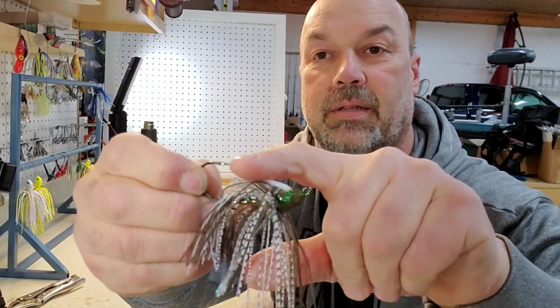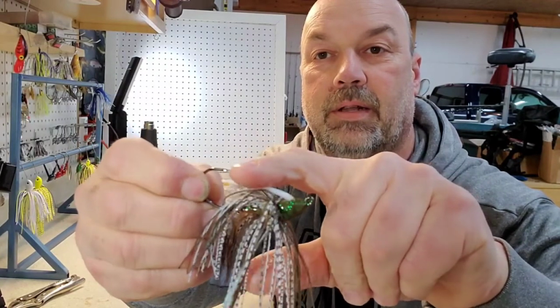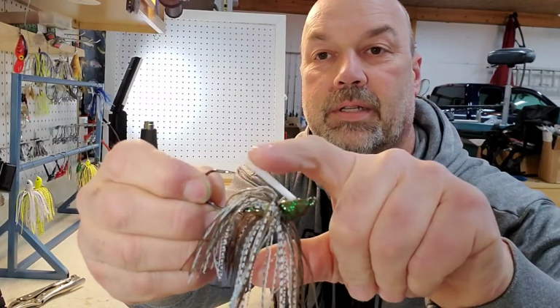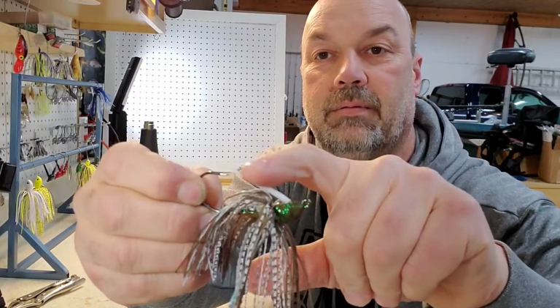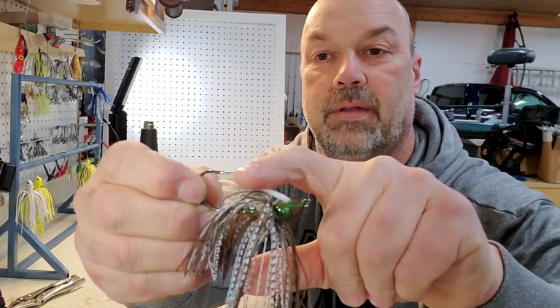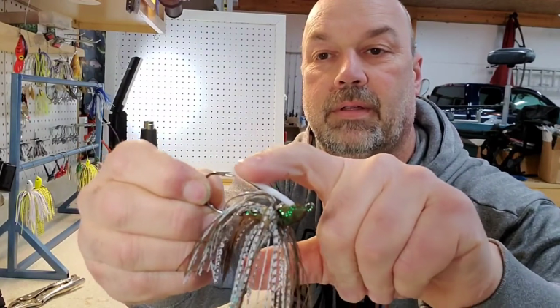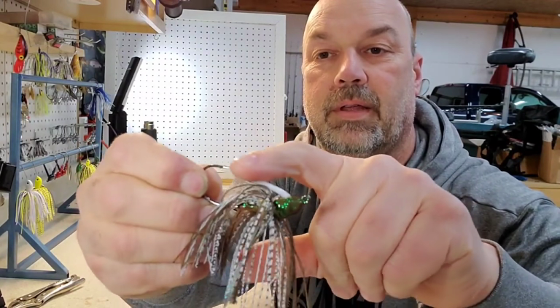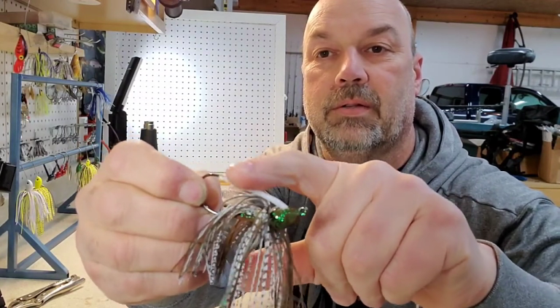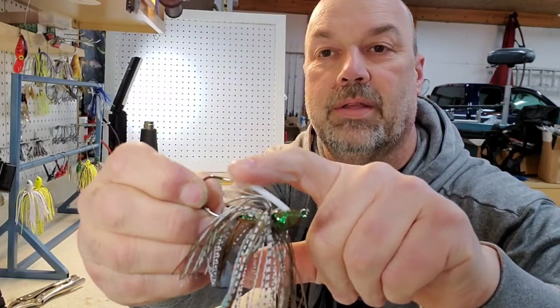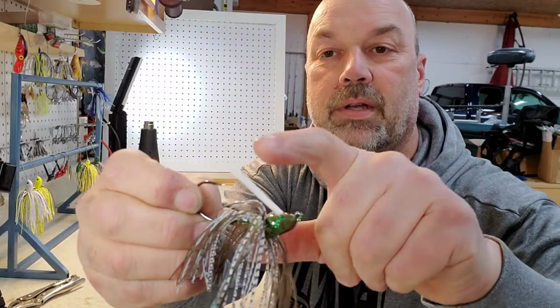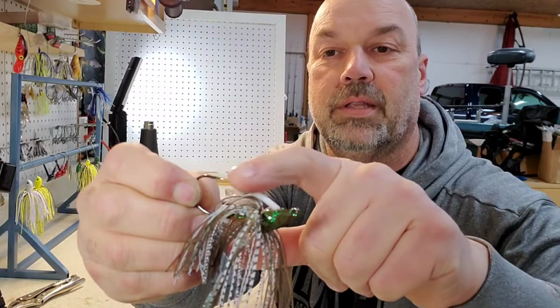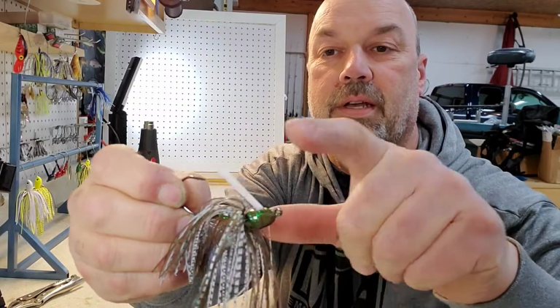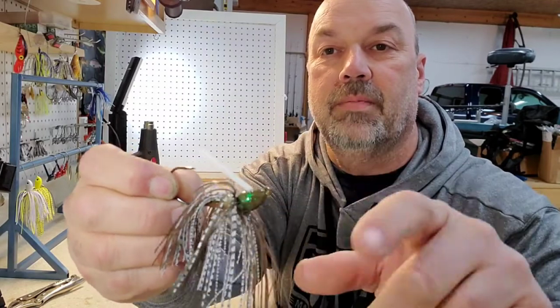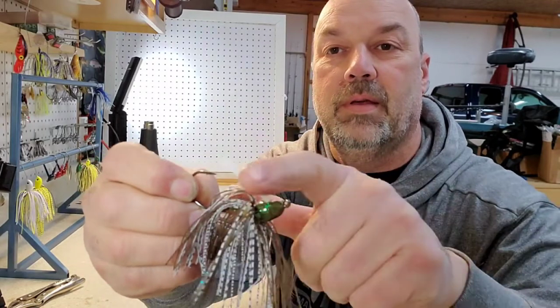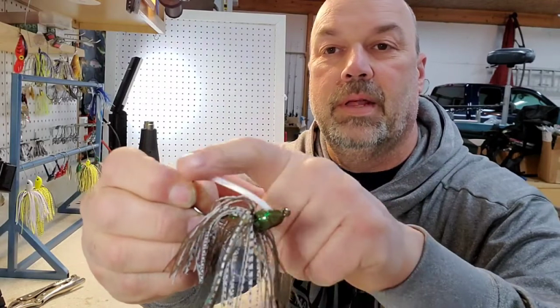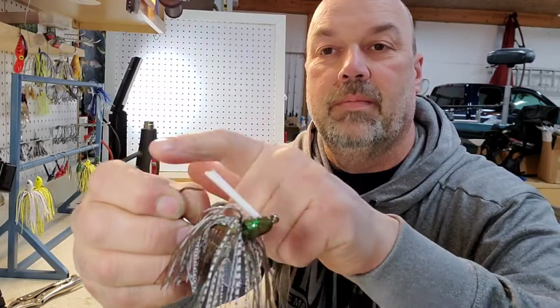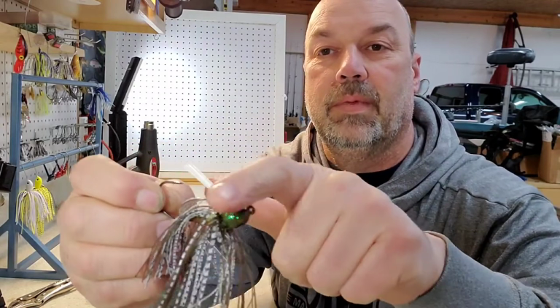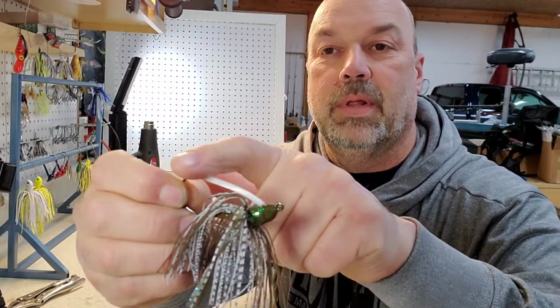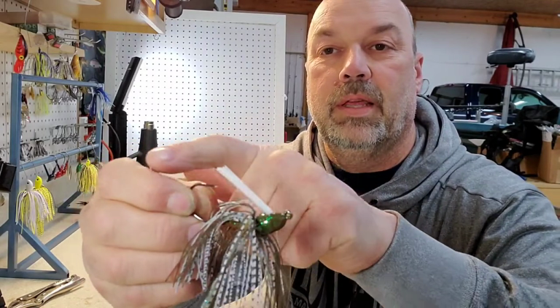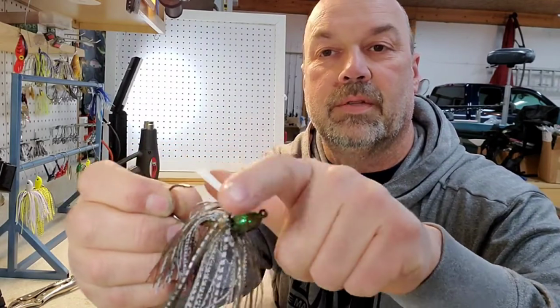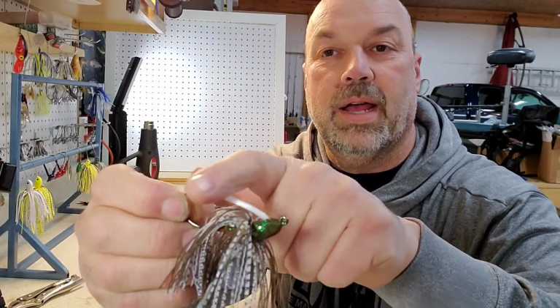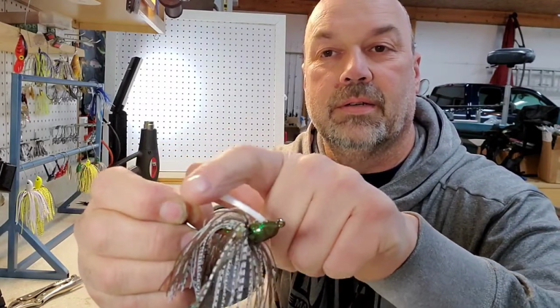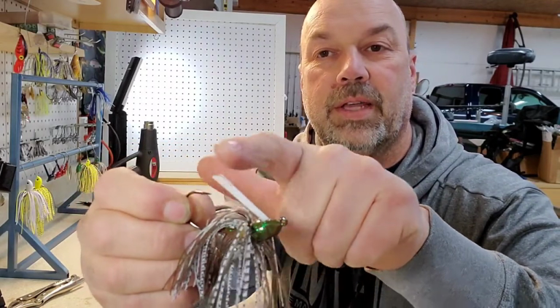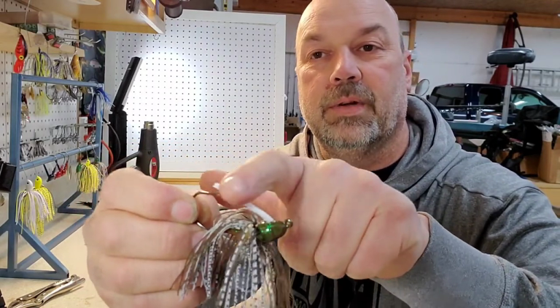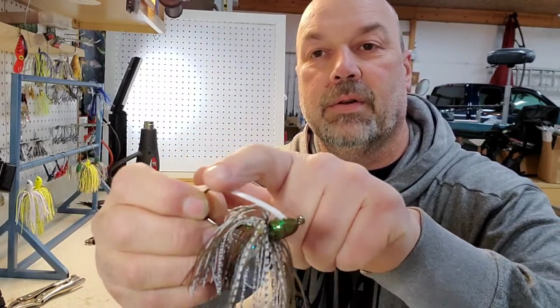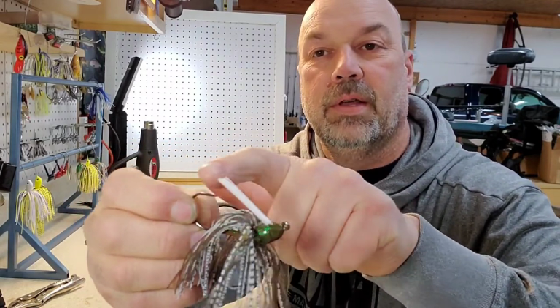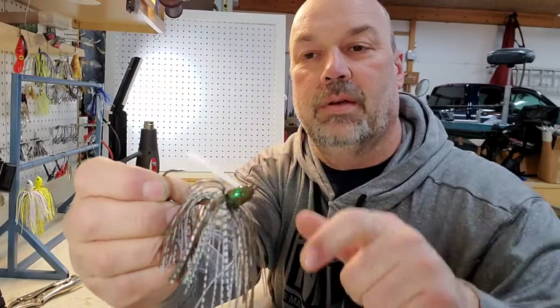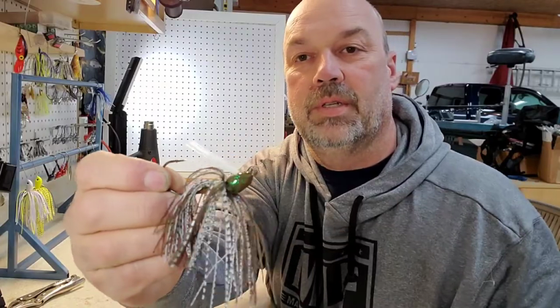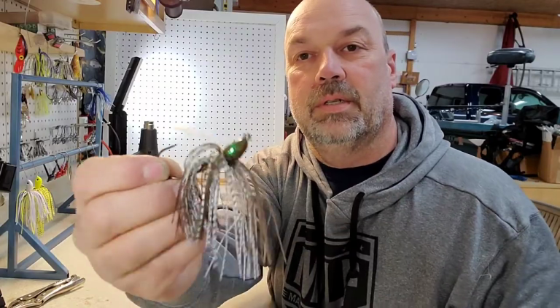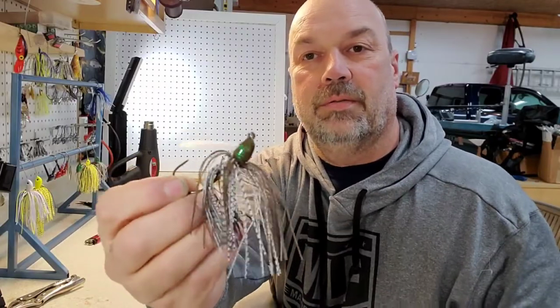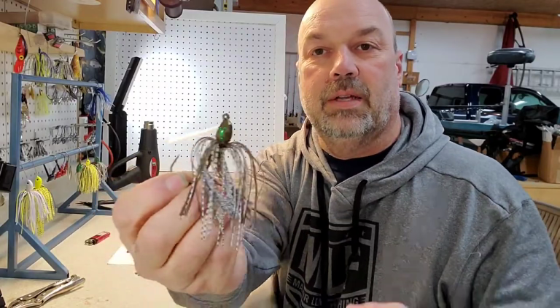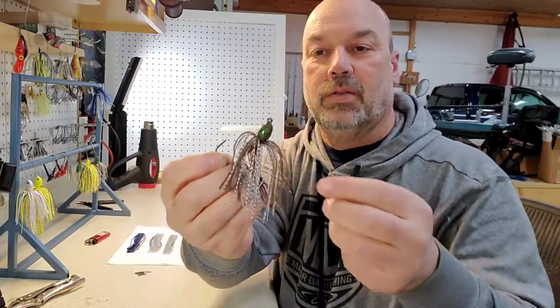I'll take the scissors and cut at just a little bit of an angle and snip that off. Now when a fish comes and bites it, it'll just give — it goes around the hook, nothing to get hung up. But a limb or some grass or weeds, it helps it just deflect.